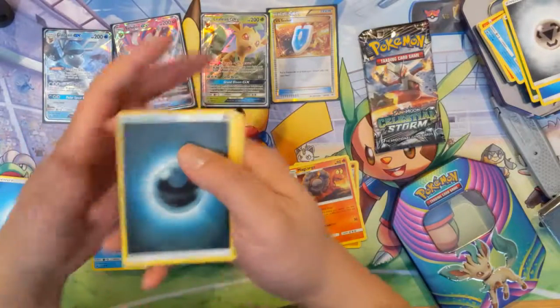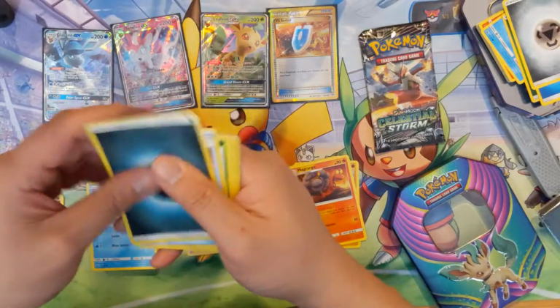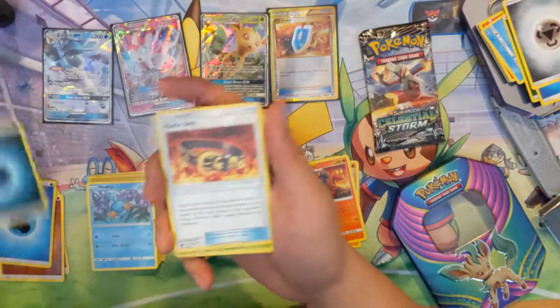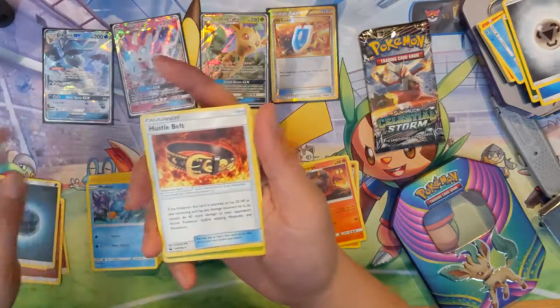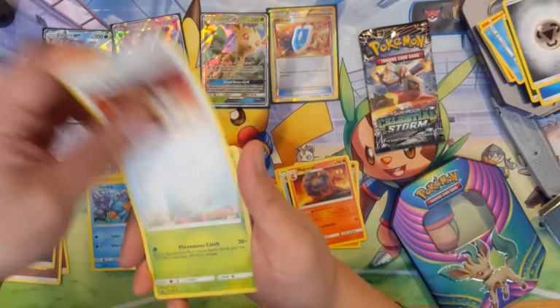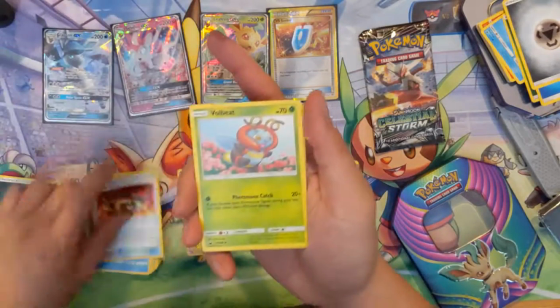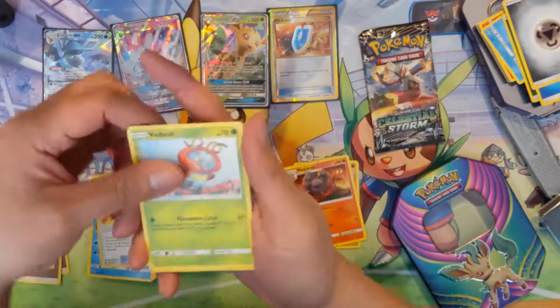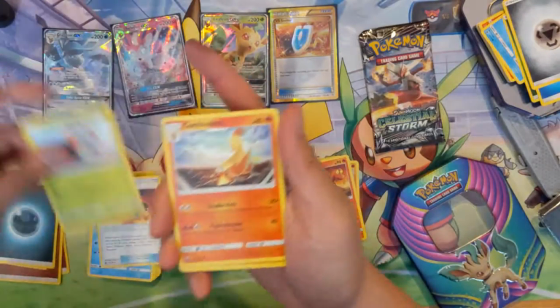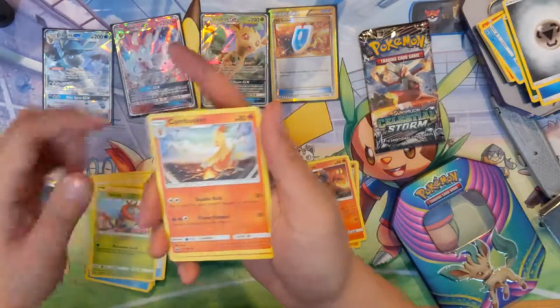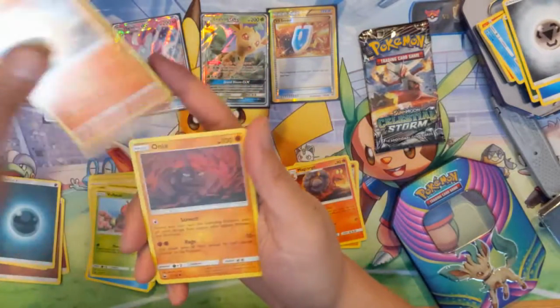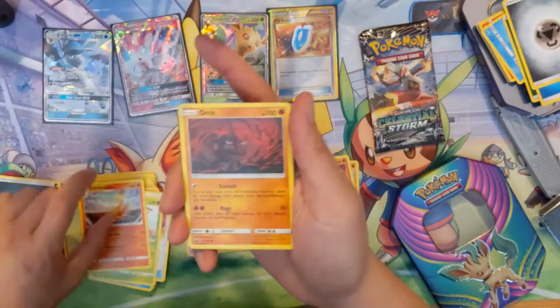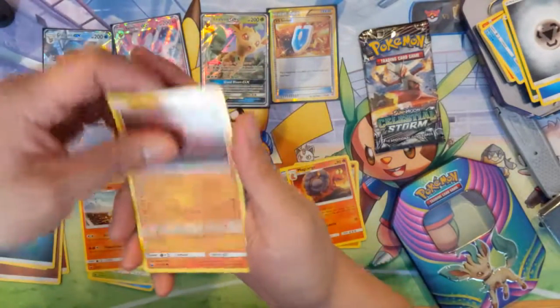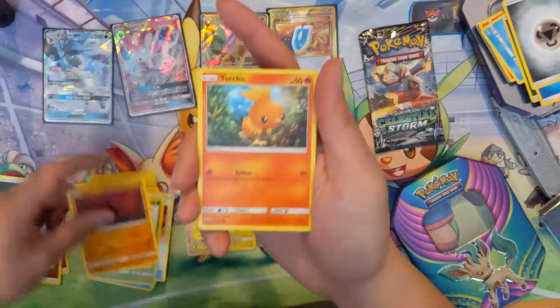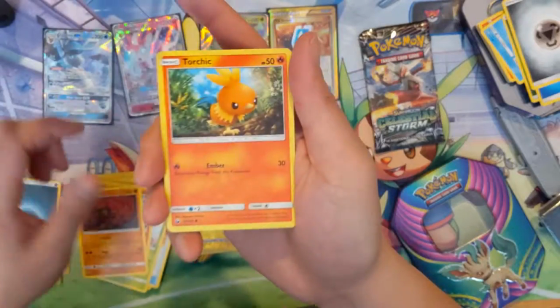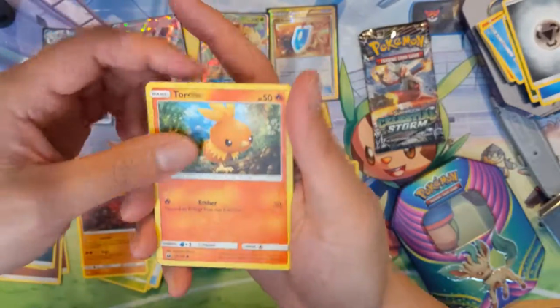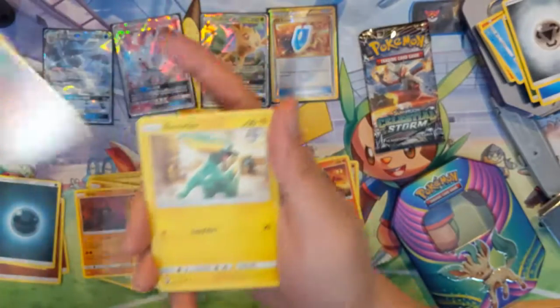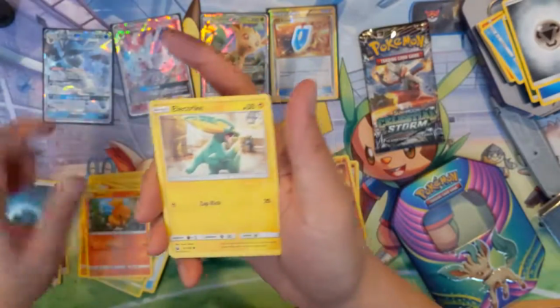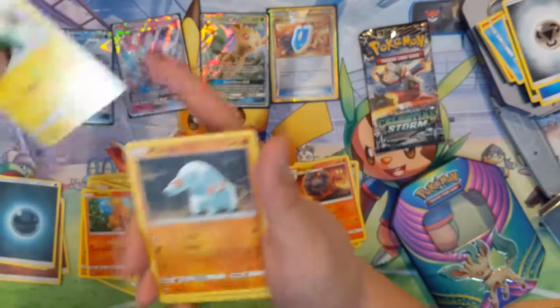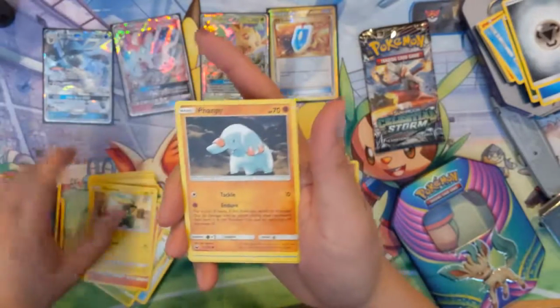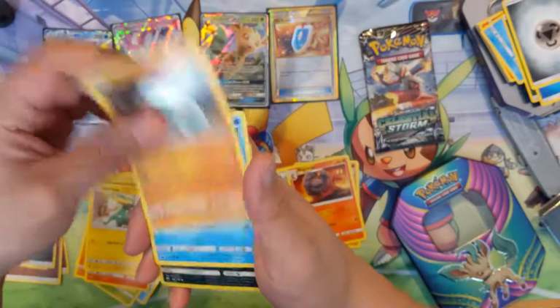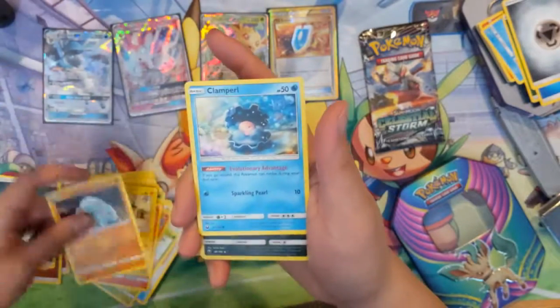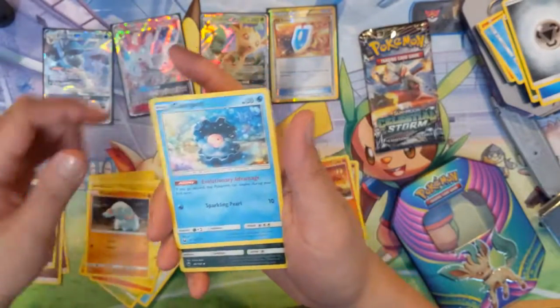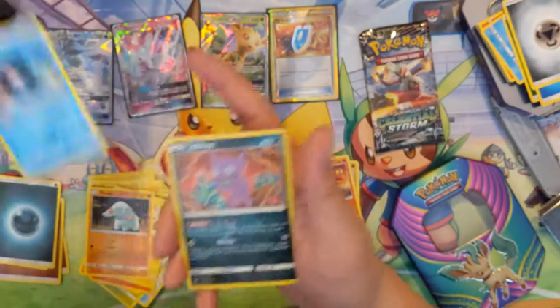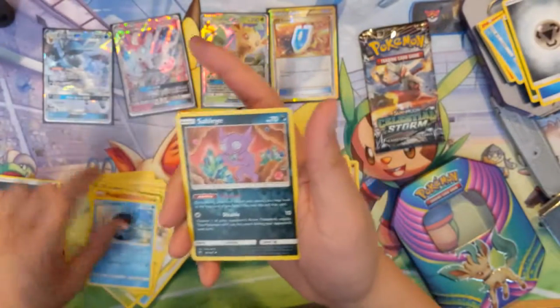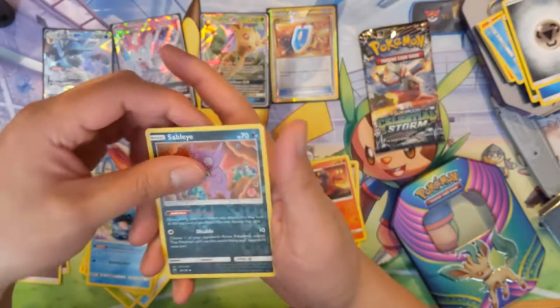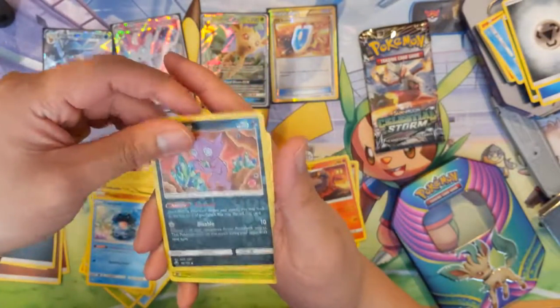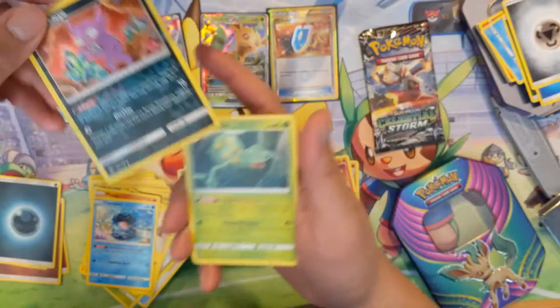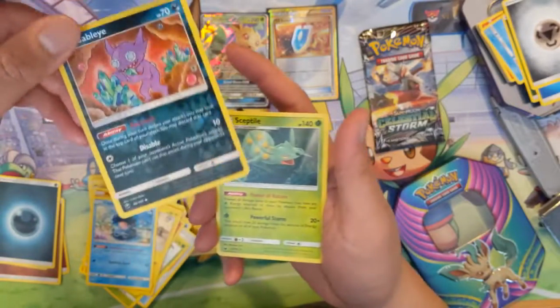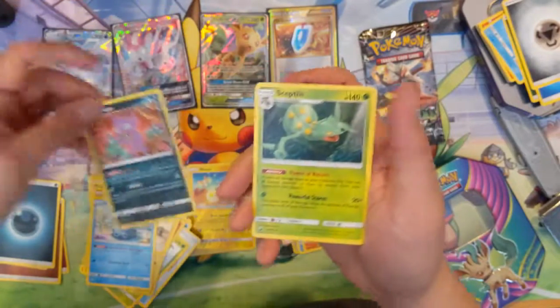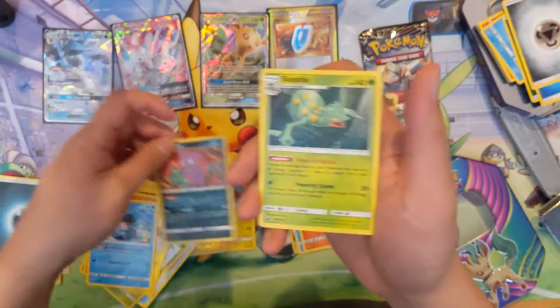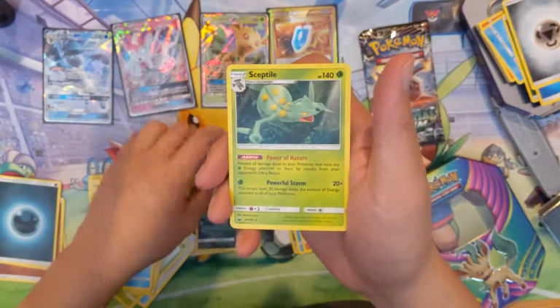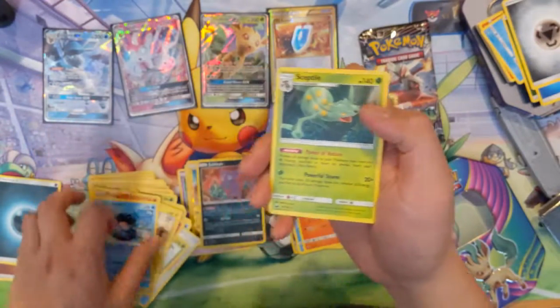Alright. Darkness Energy, Hustle Belt, Volbeat, Combusken, Onix, Torchic, Electrike, Ampharos, Clam Pearl, Sableye Reverse, and then a Sceptile.